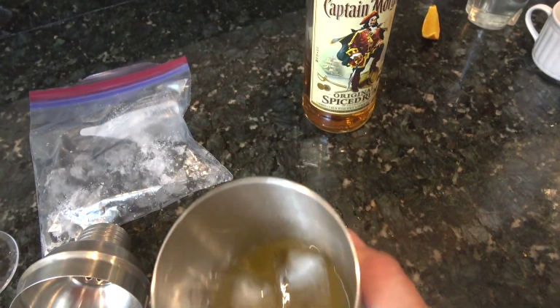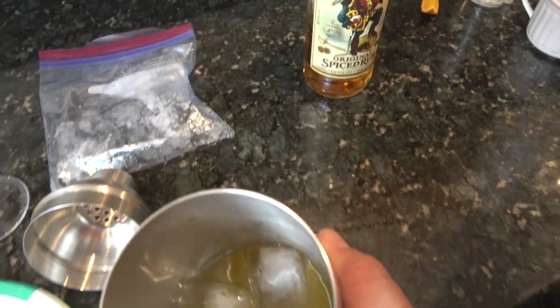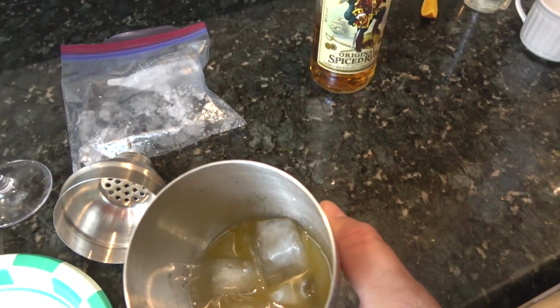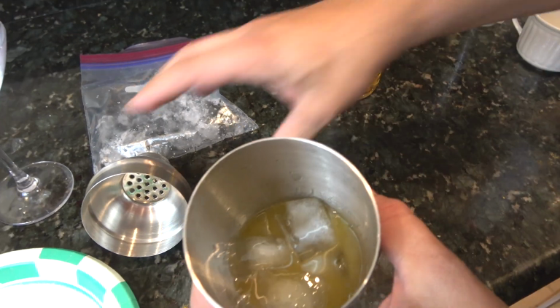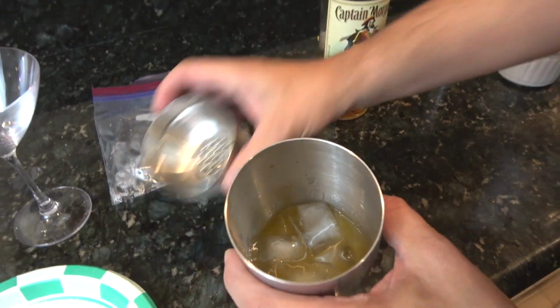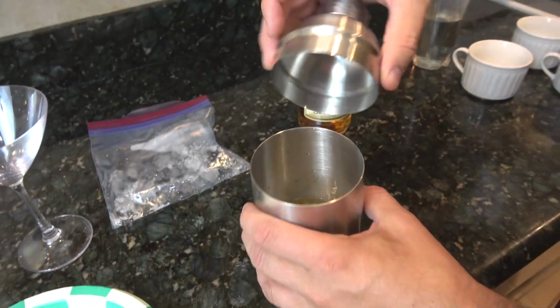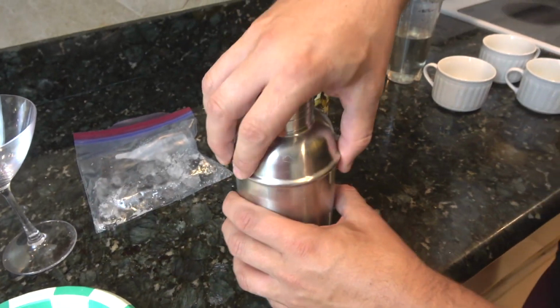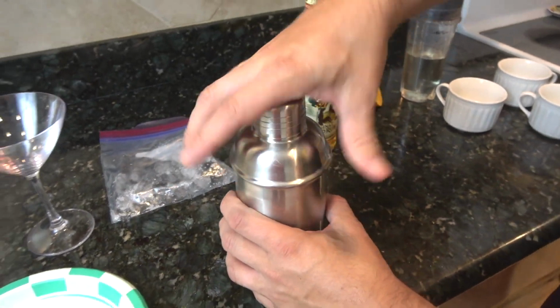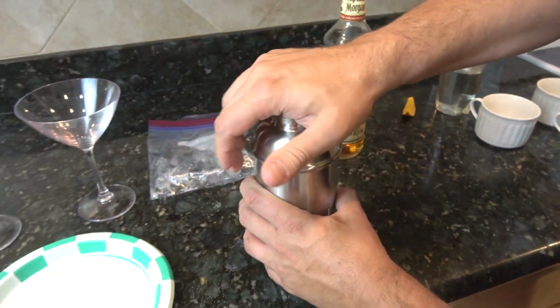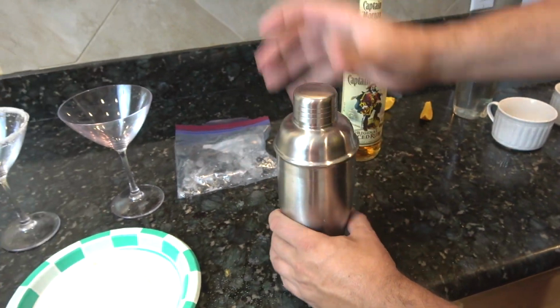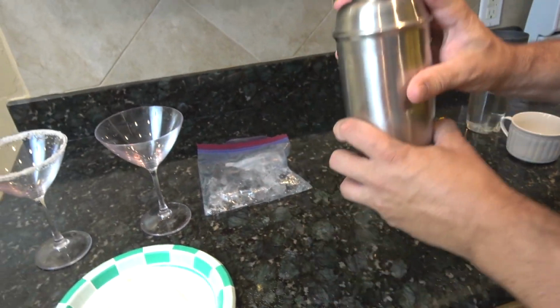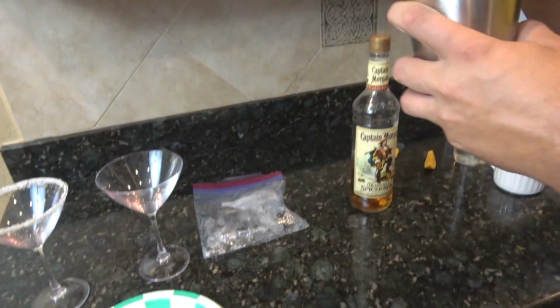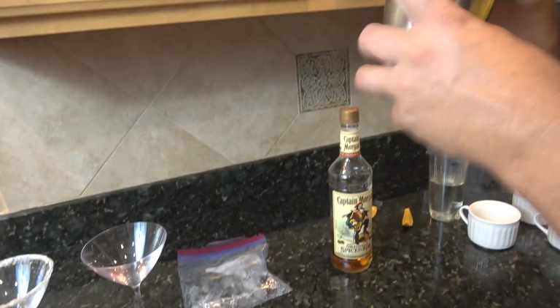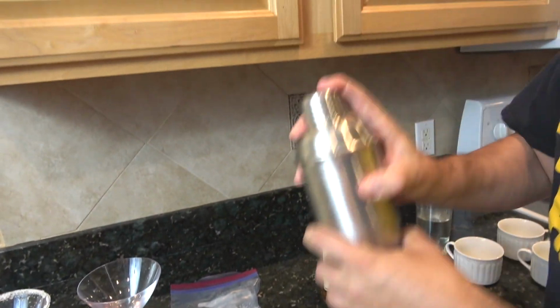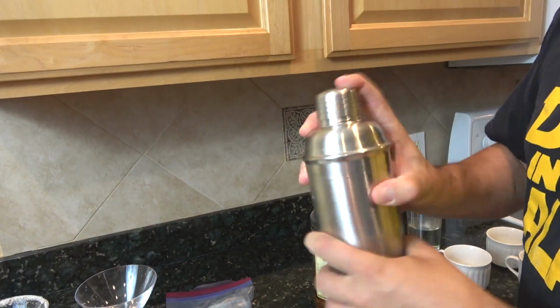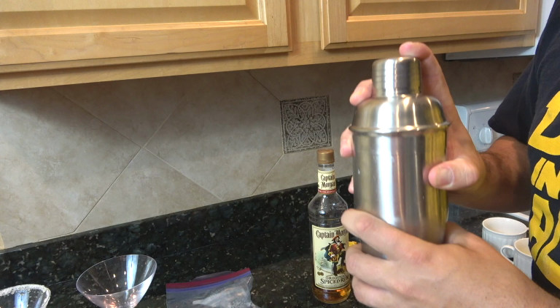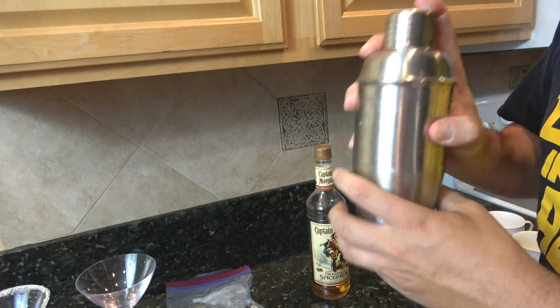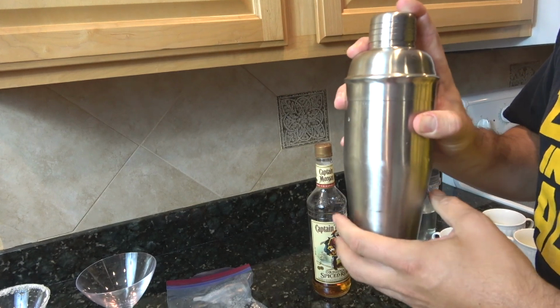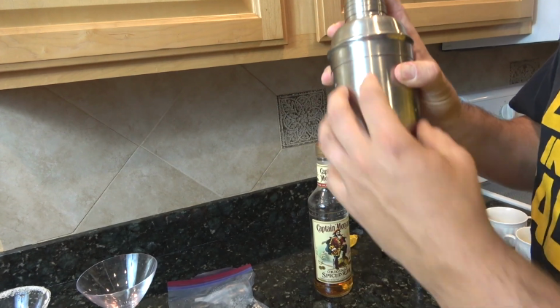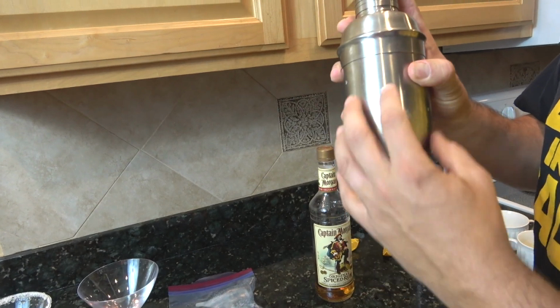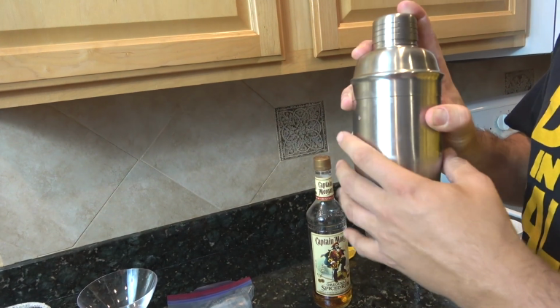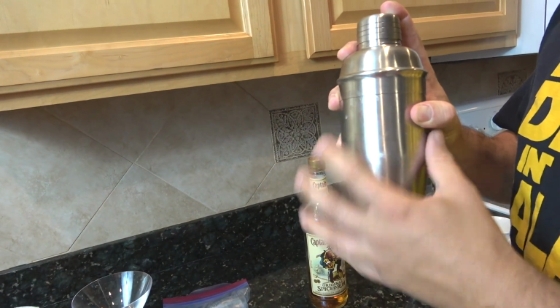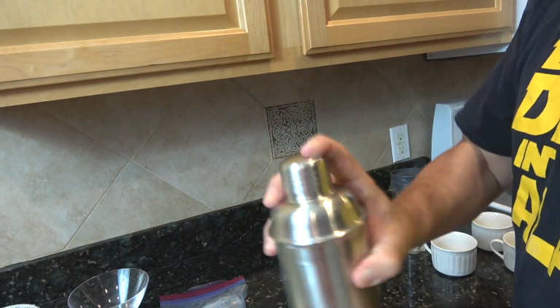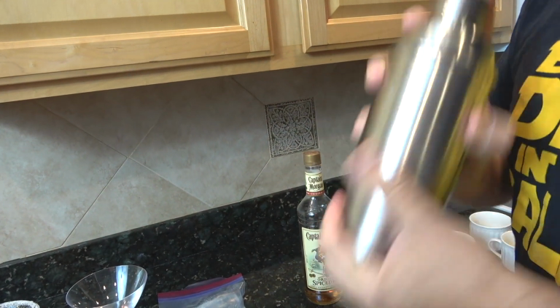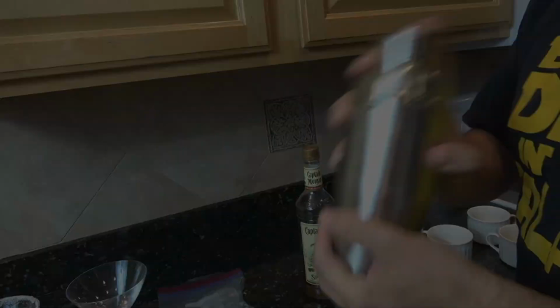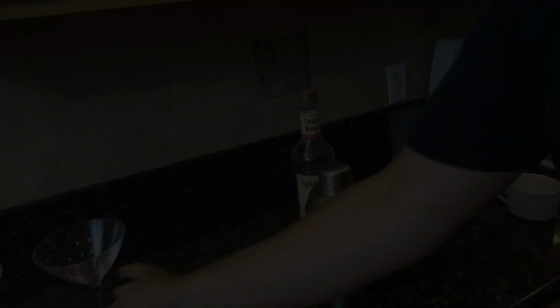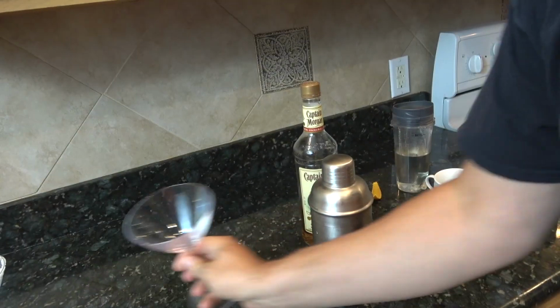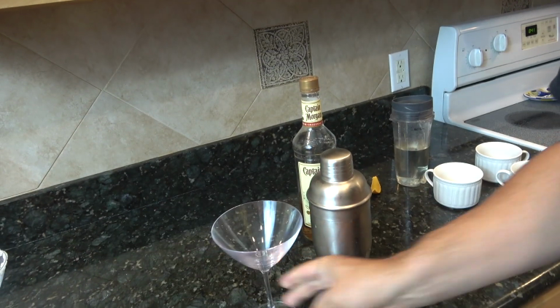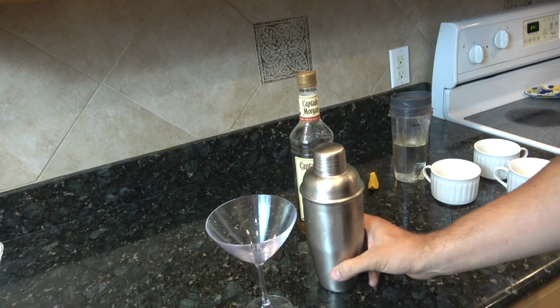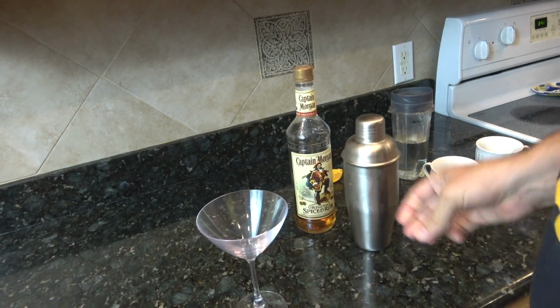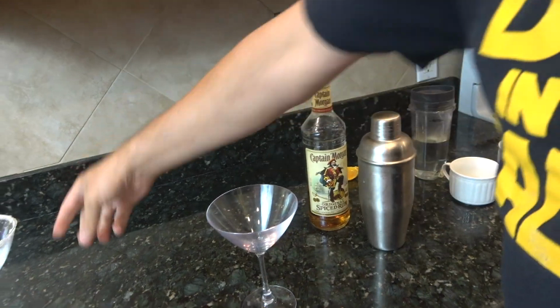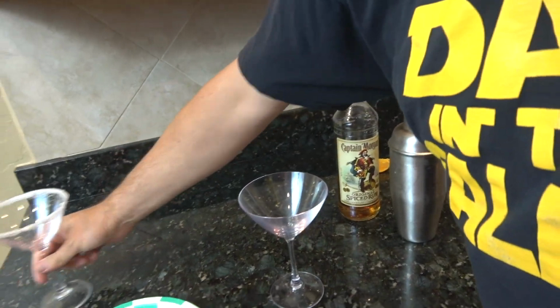That's all in. Cap on — make sure it's on tight. About 30 seconds with this, or until you start to feel the frost or see it. We're going to let that sit and finish up our glass prep.